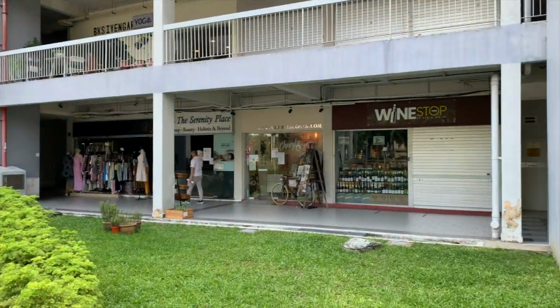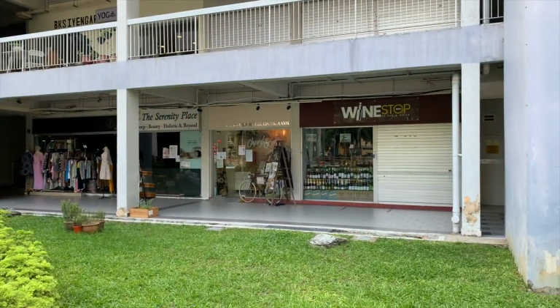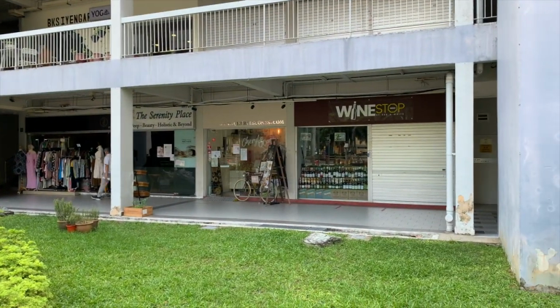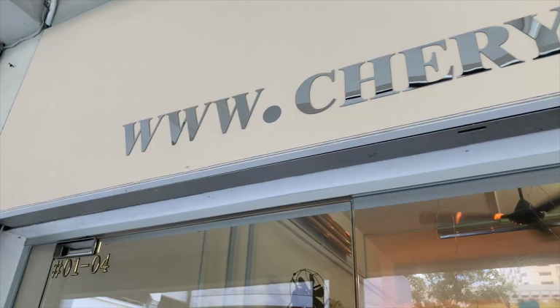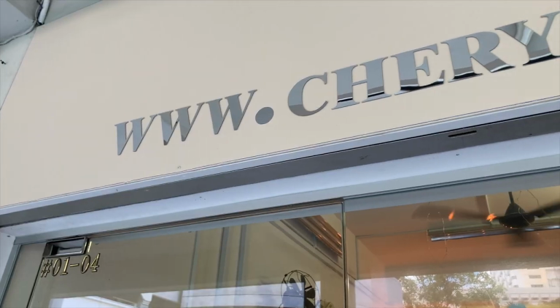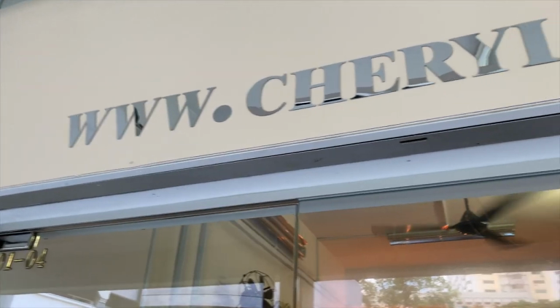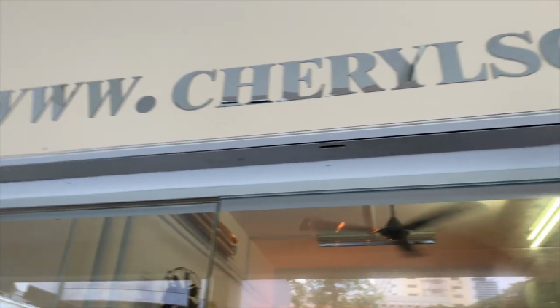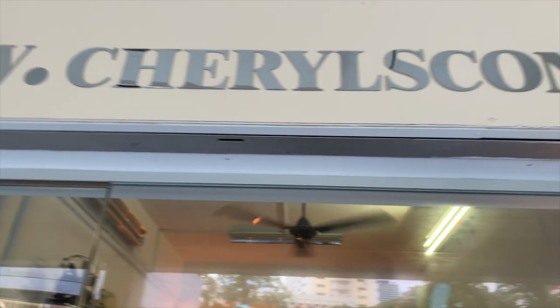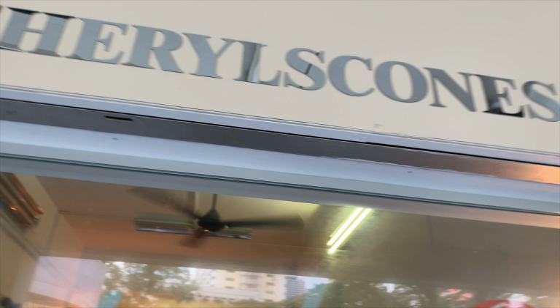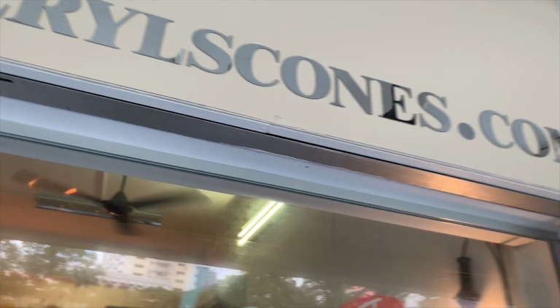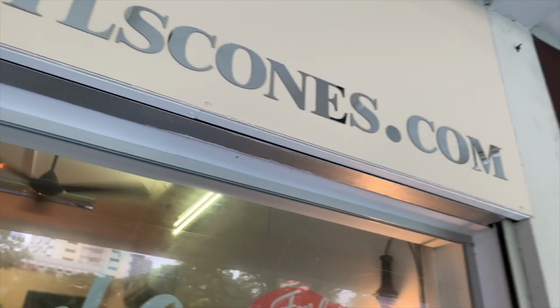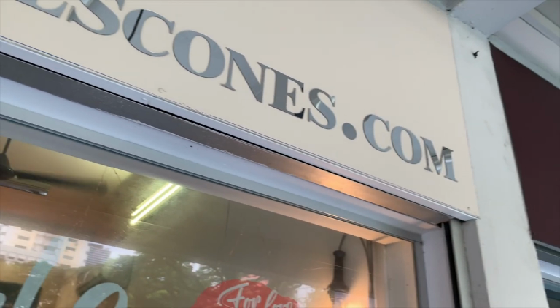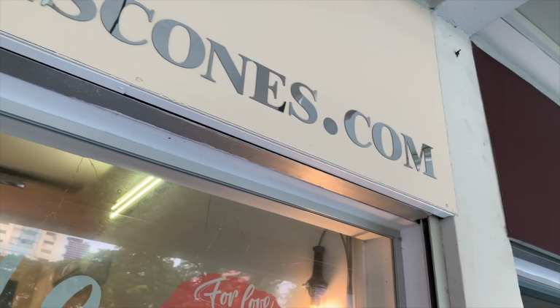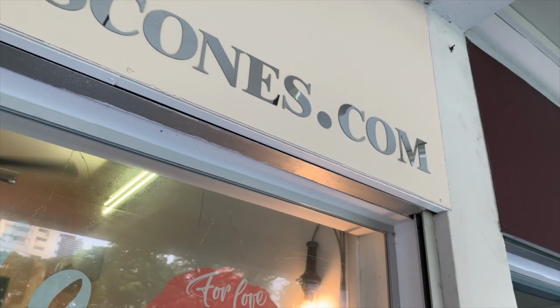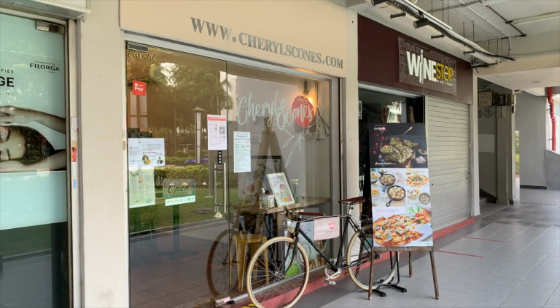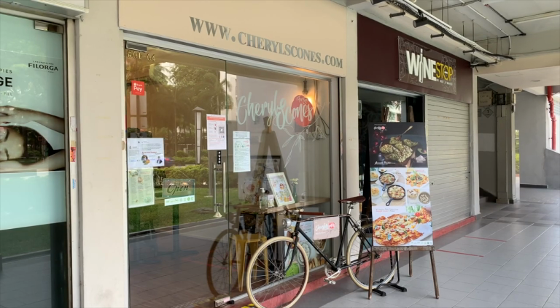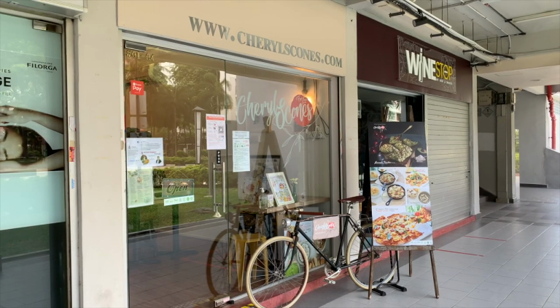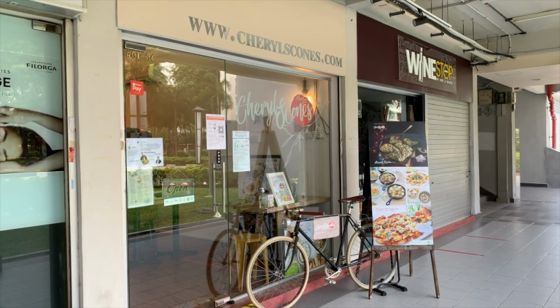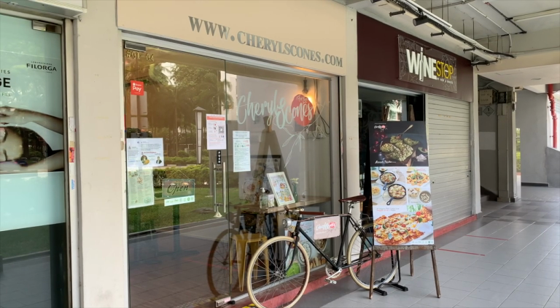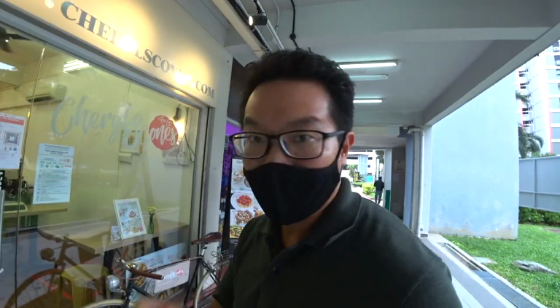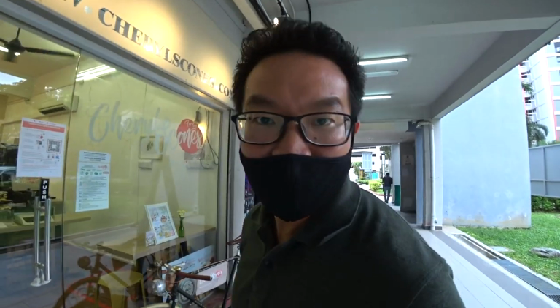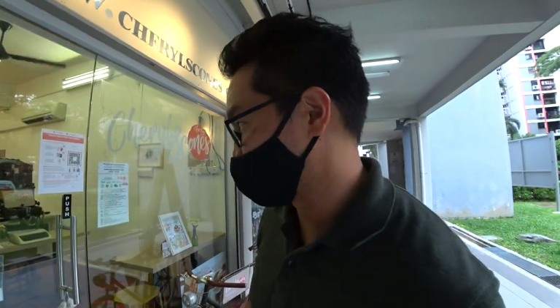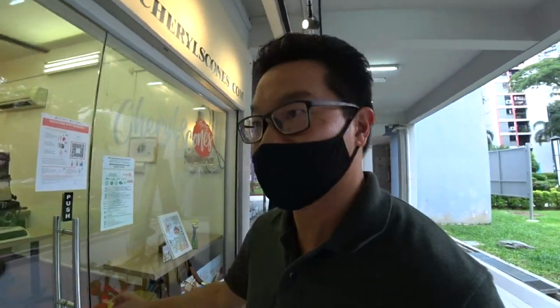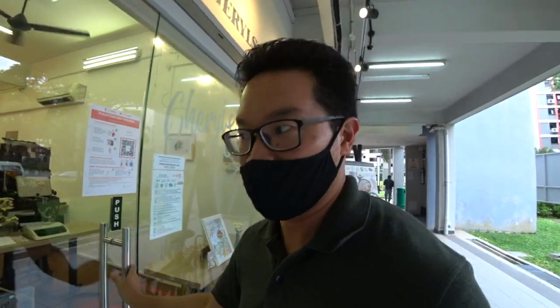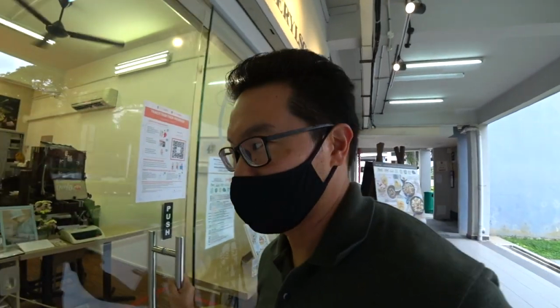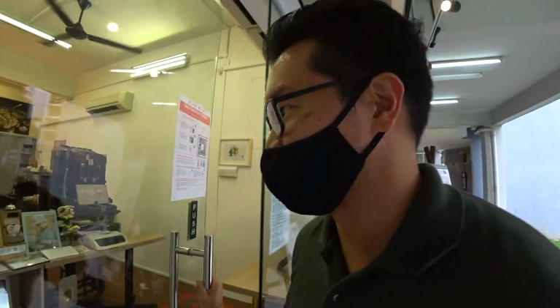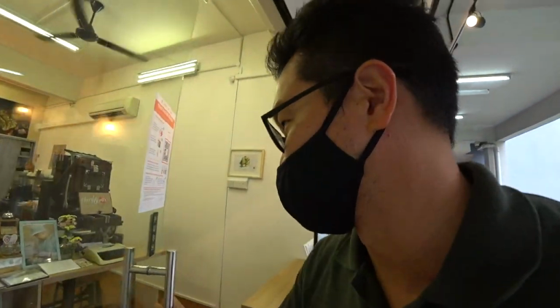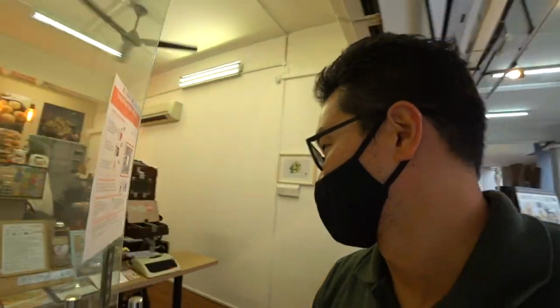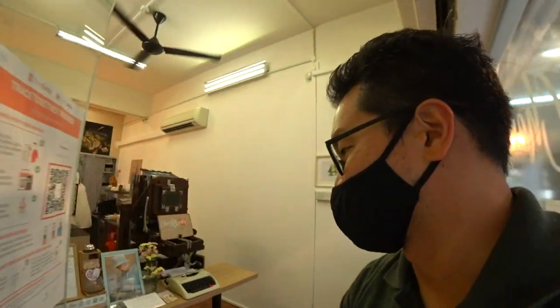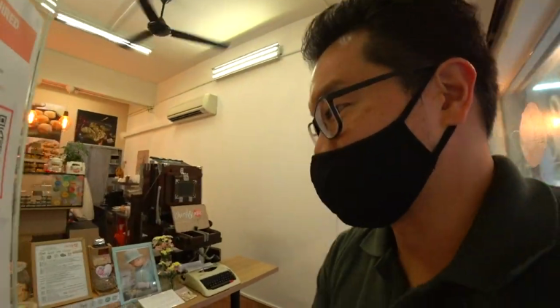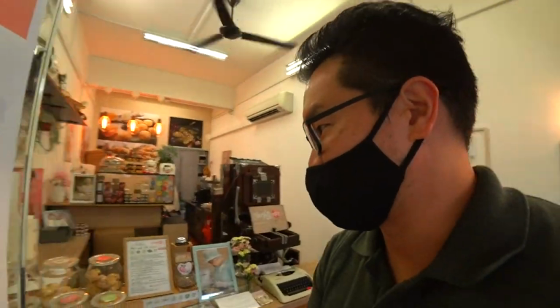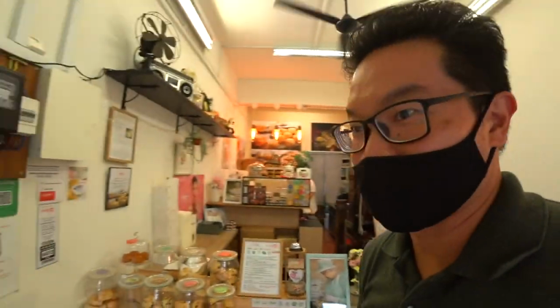We're right in front of Cheryl Scones. Let's go in and learn more about the biscuit. And I'm pretty sure I'm going to sketch some of the scones that they have in here.